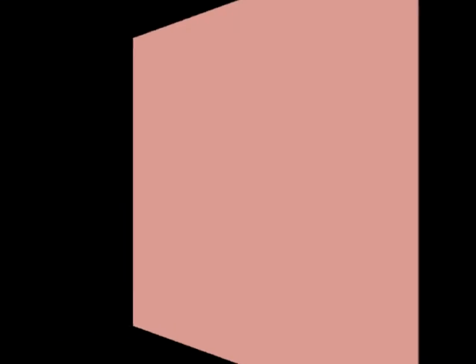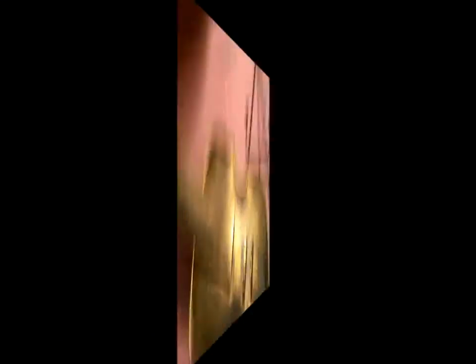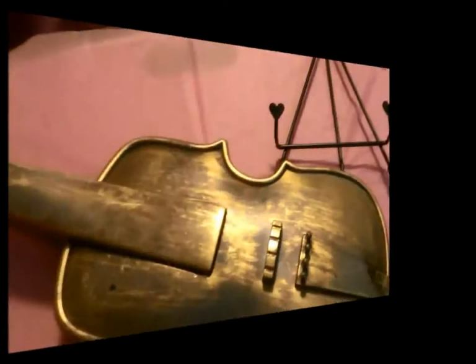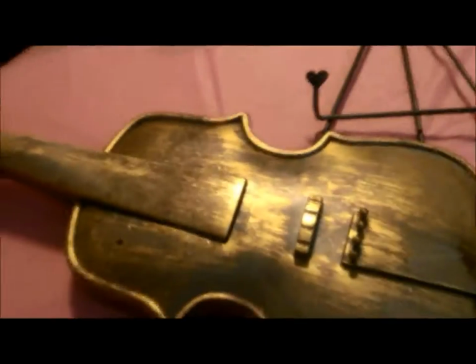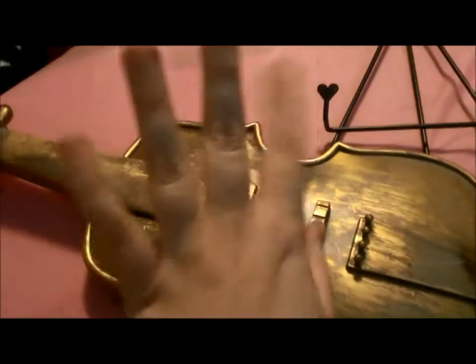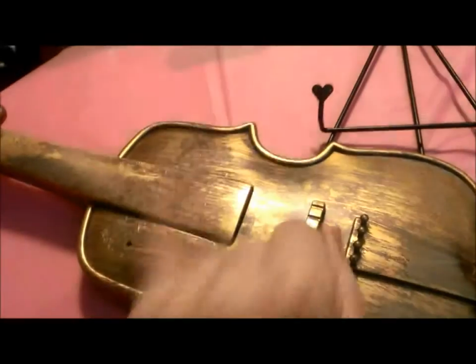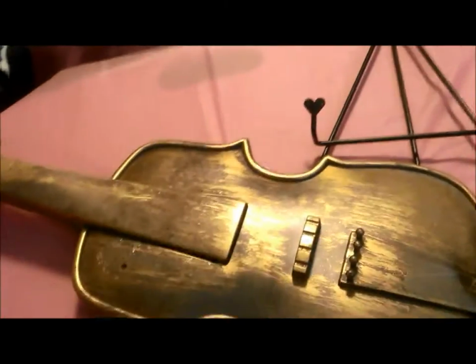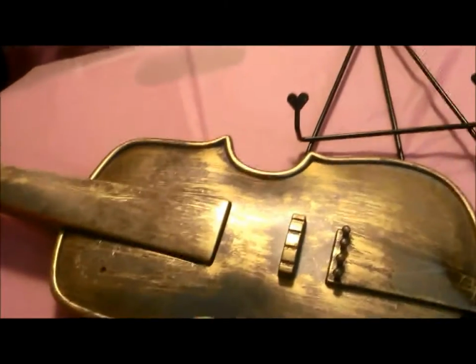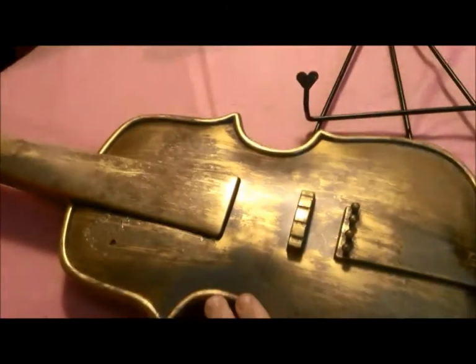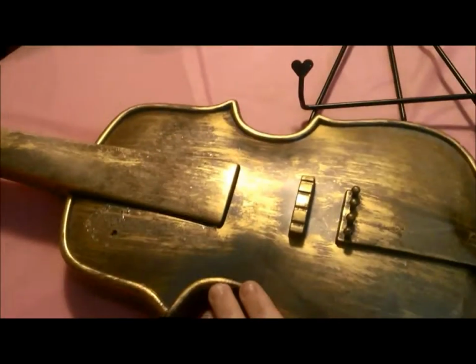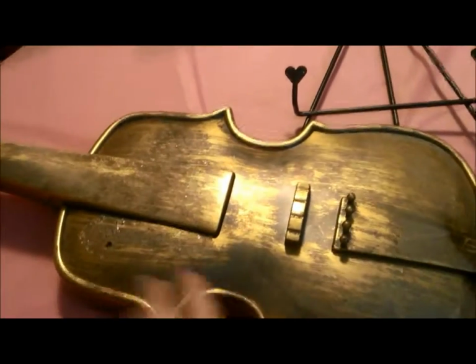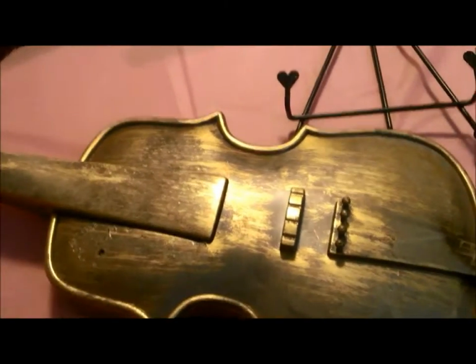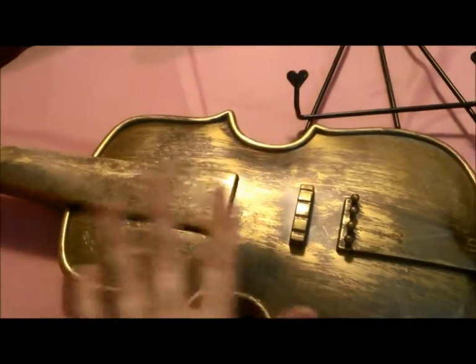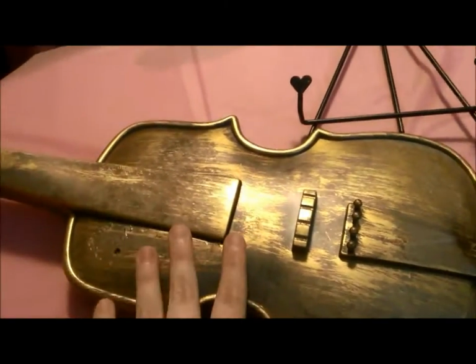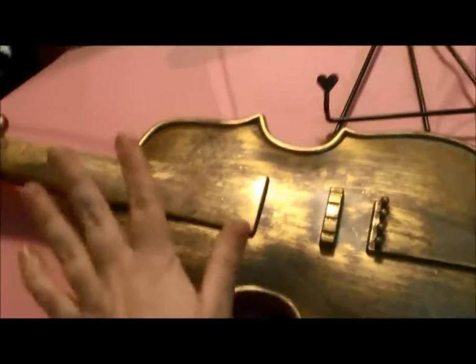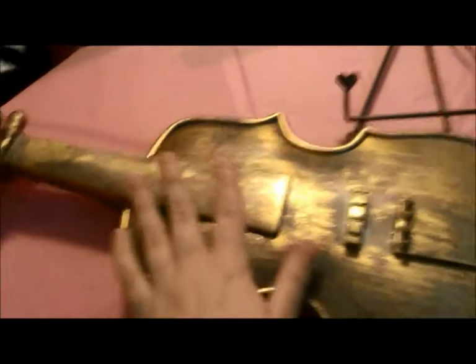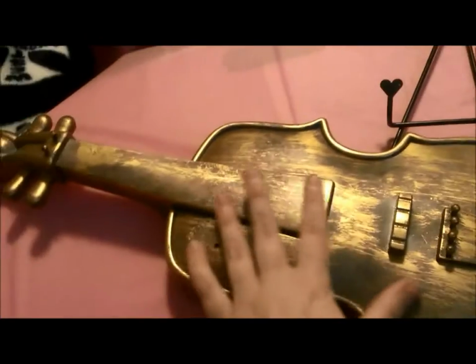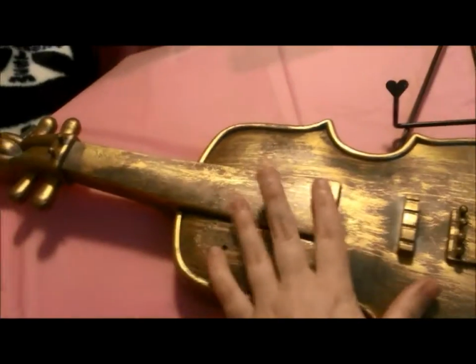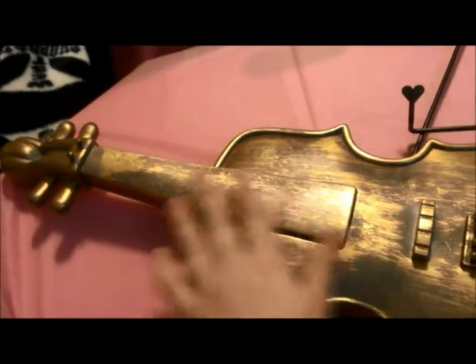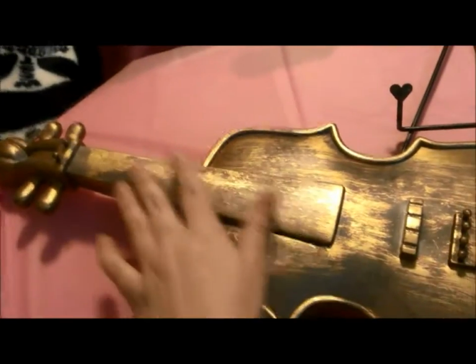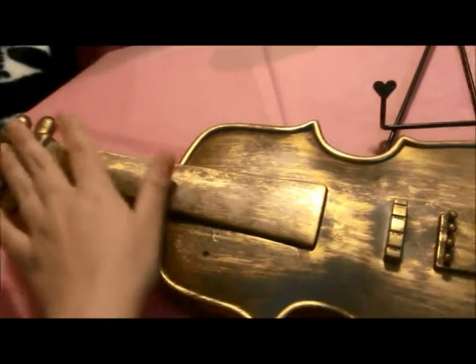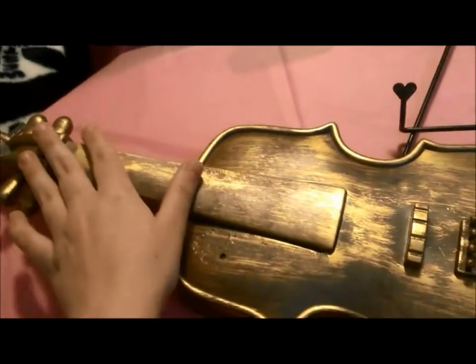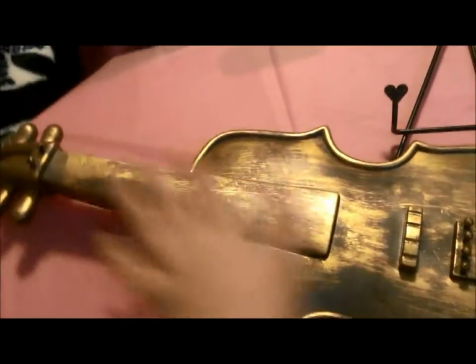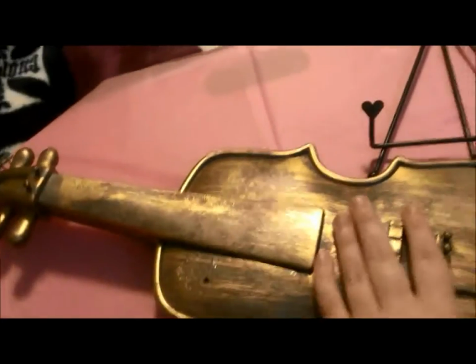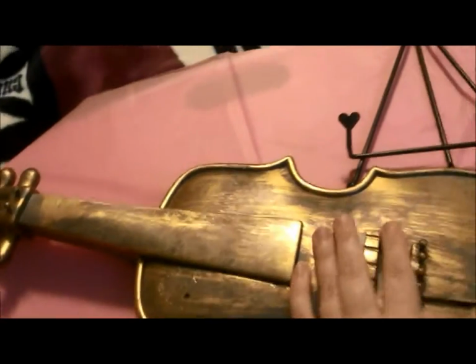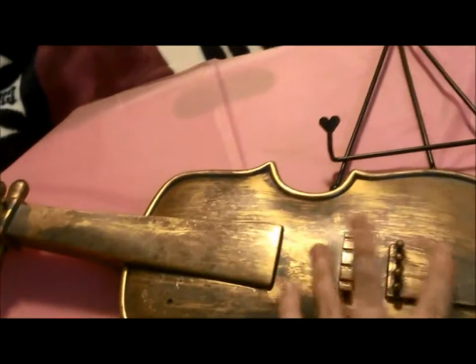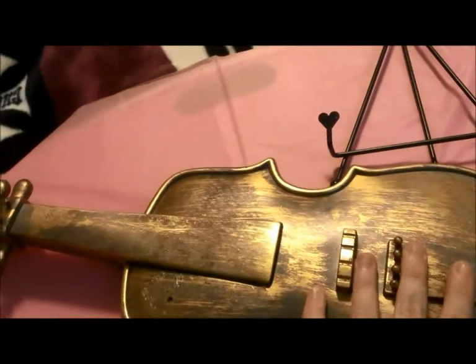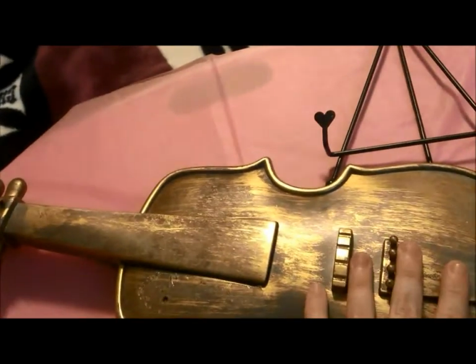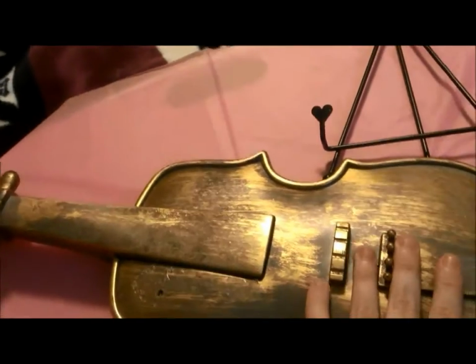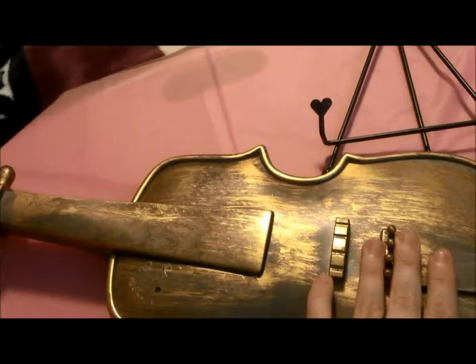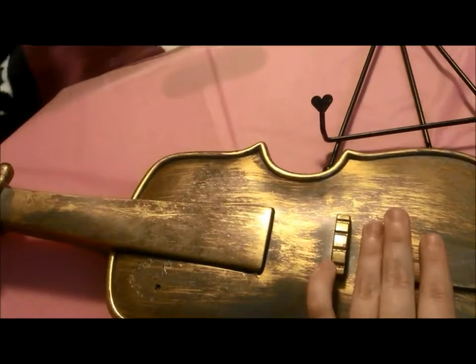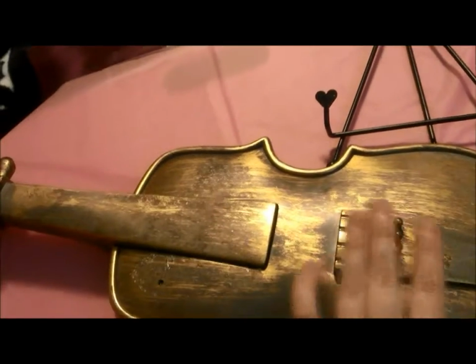Hi there crafters, it's Christine from Bugmark Creations. Today I'm going to be showing you what I'm going to do with my cute little violin here that I got in a garage sale haul.